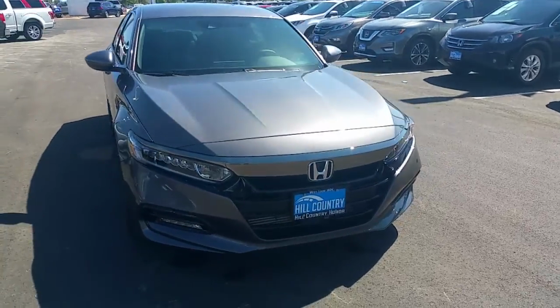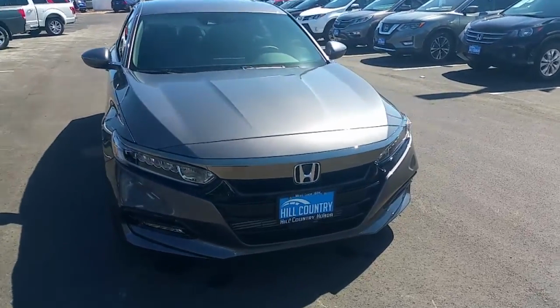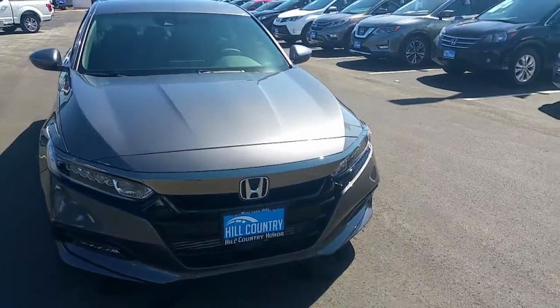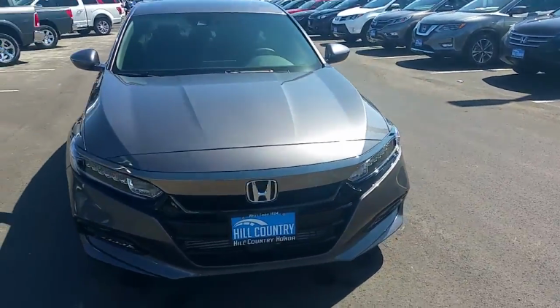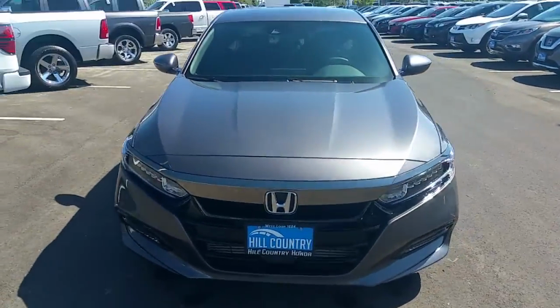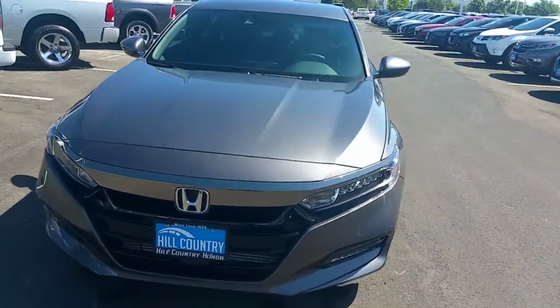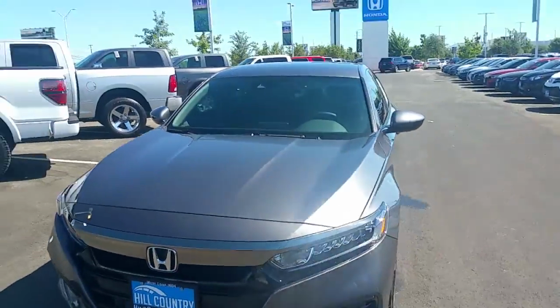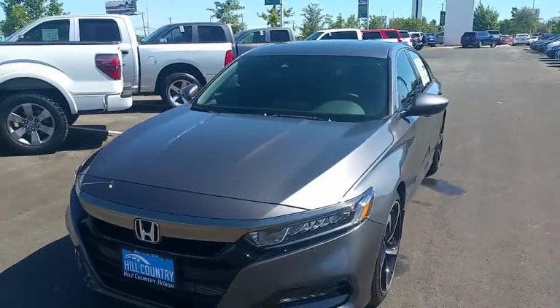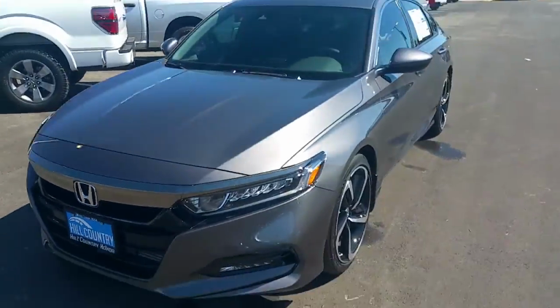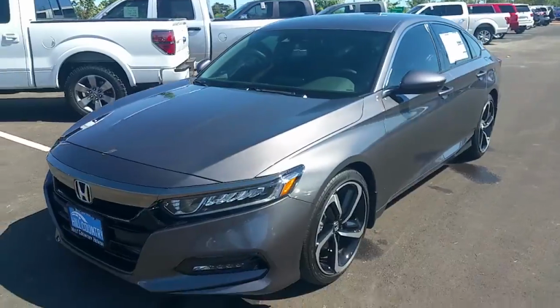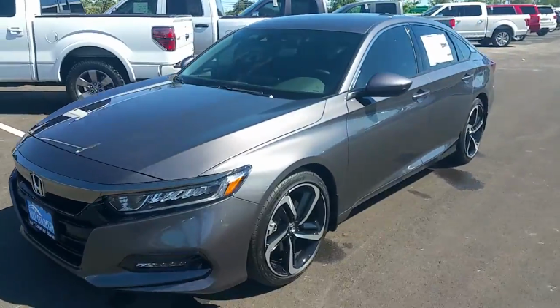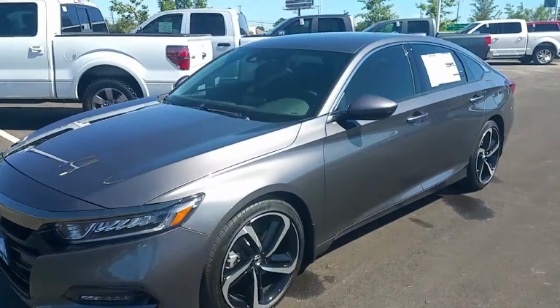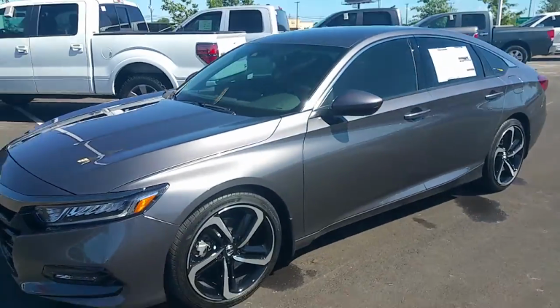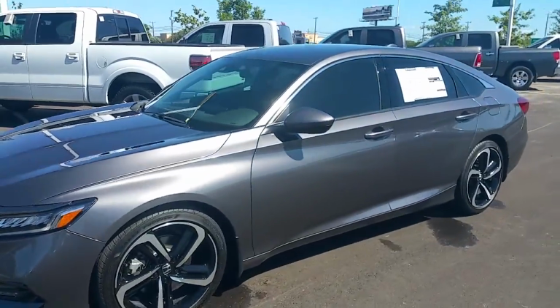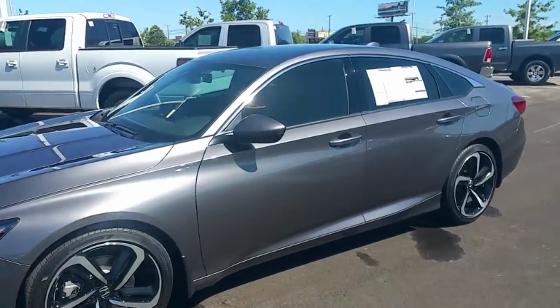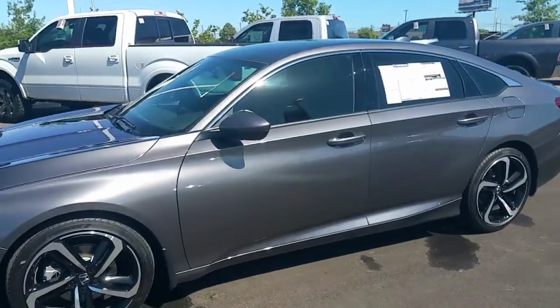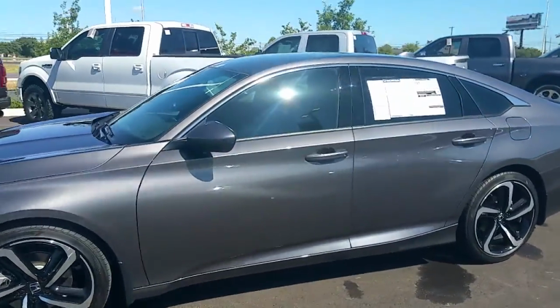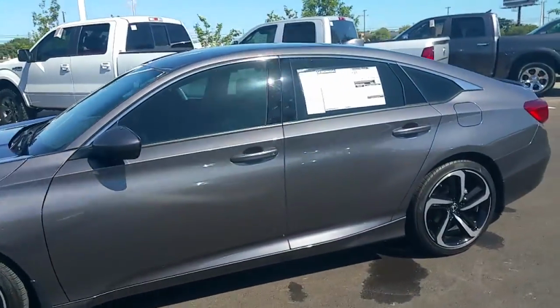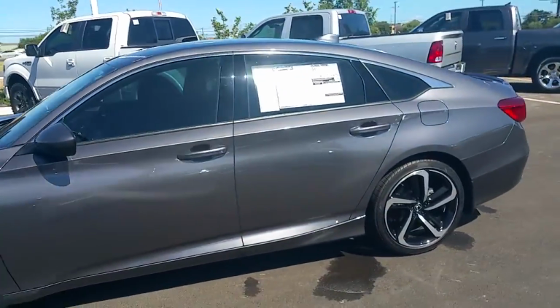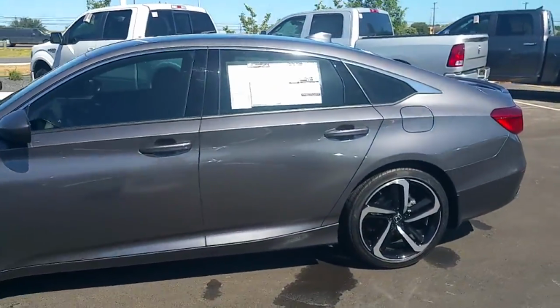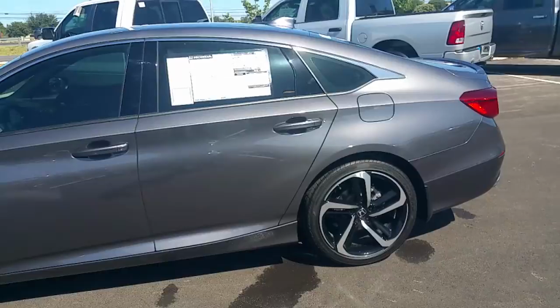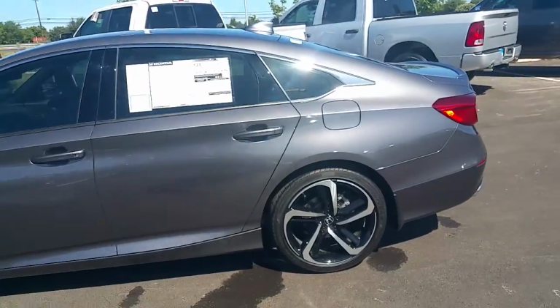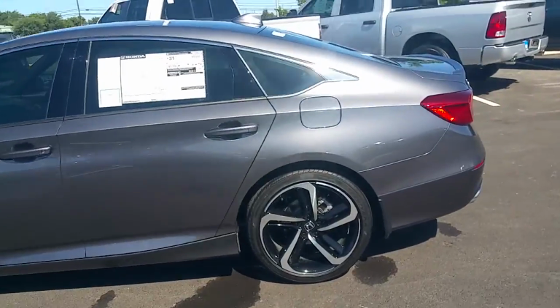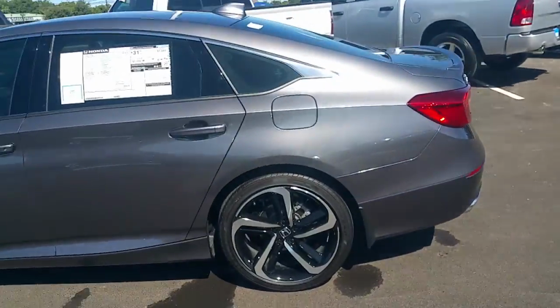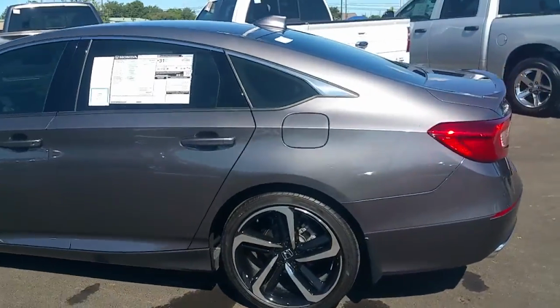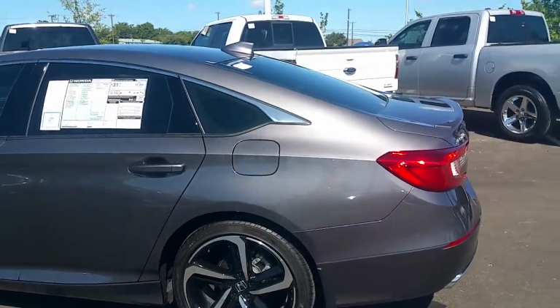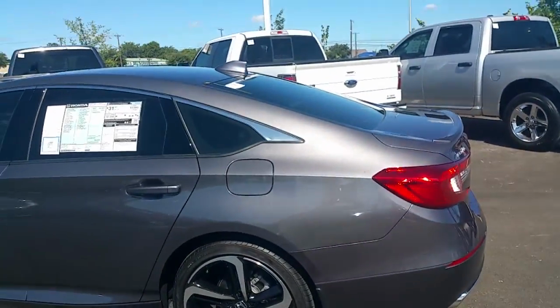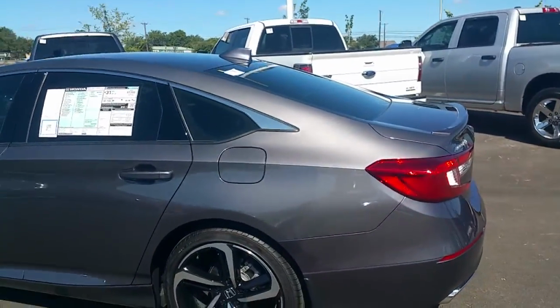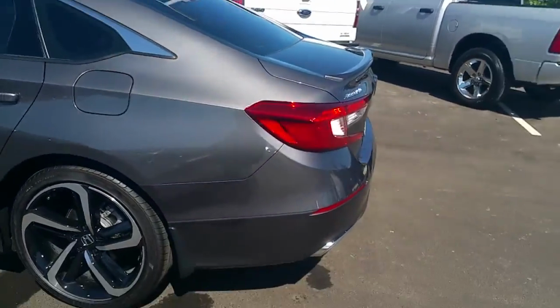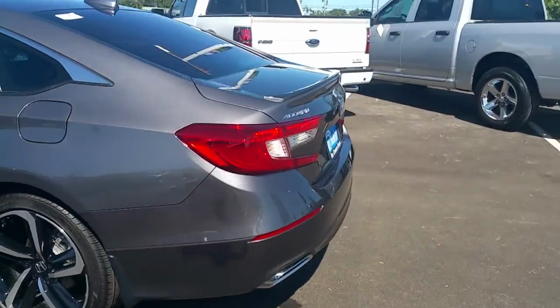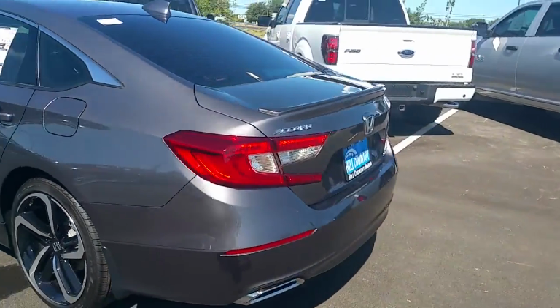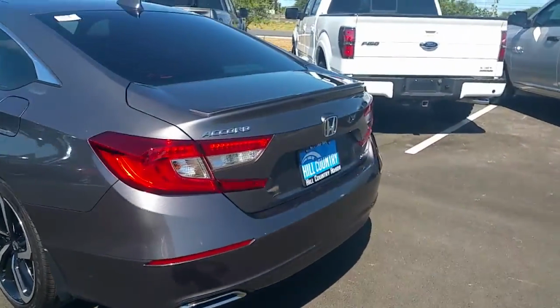Good morning Eric. This is Richard over at Hill Country Honda, just sending you a quick video on the vehicle you inquired about. This is a beautiful 2018 Honda Accord — very well equipped.